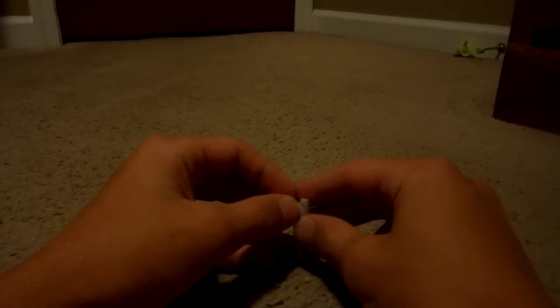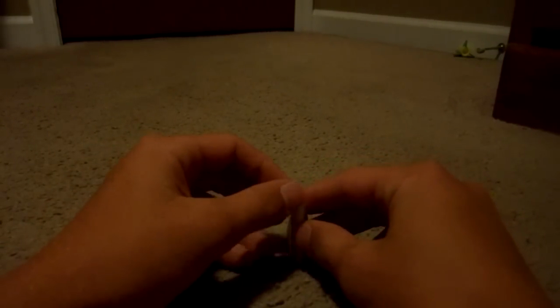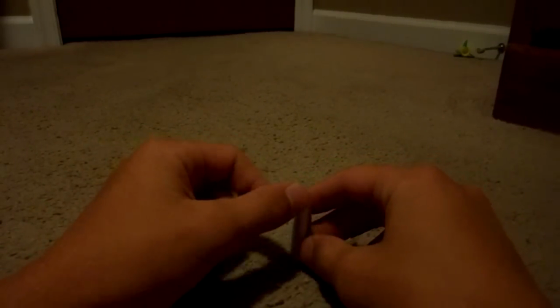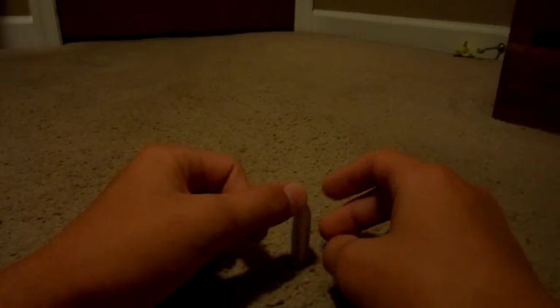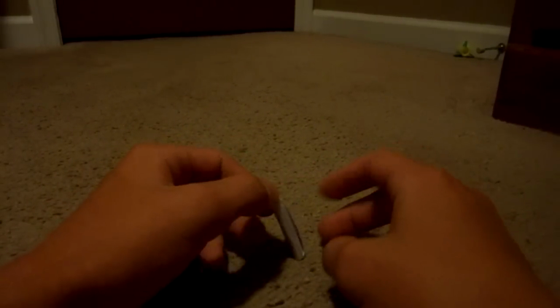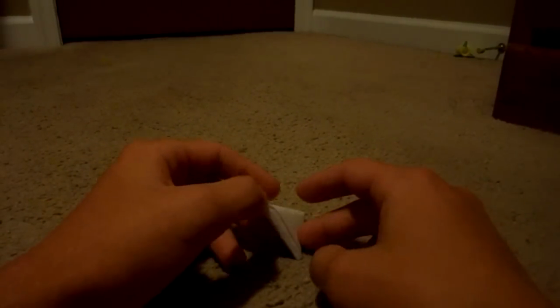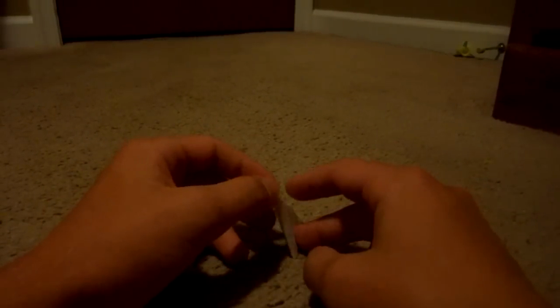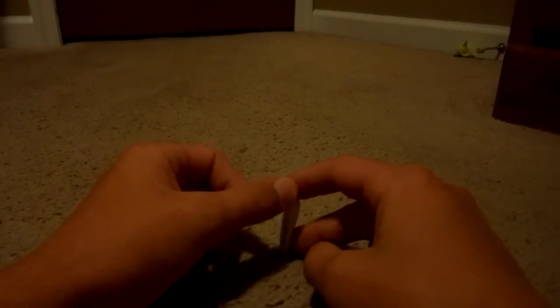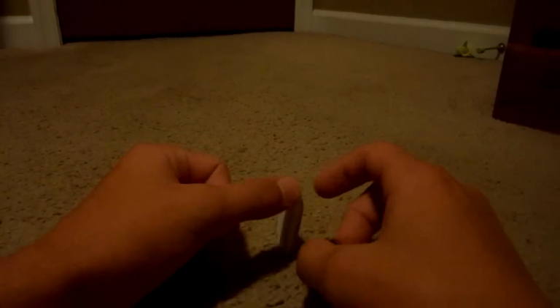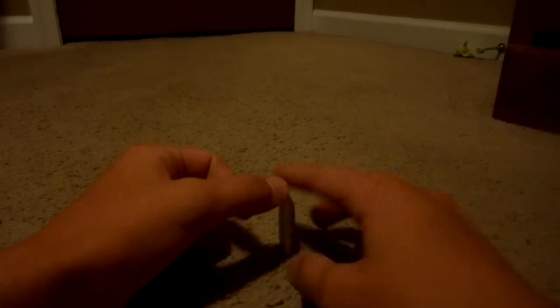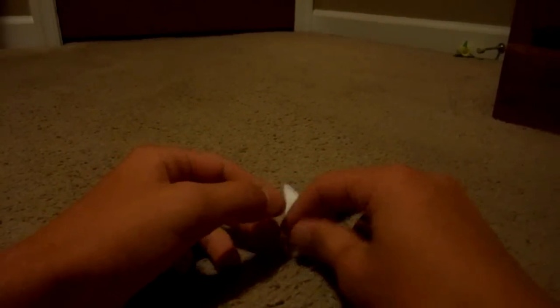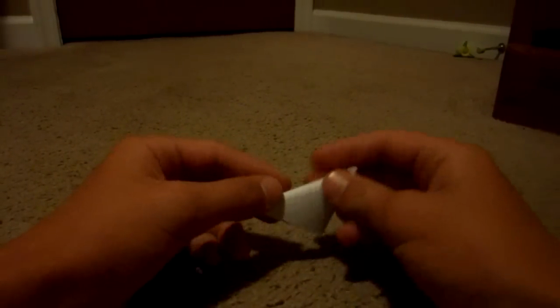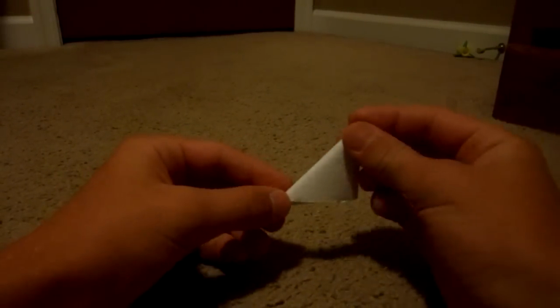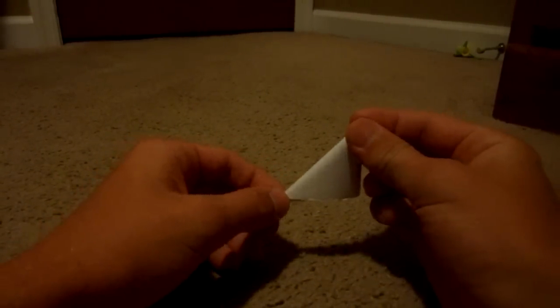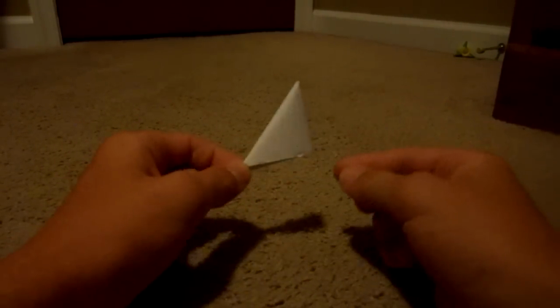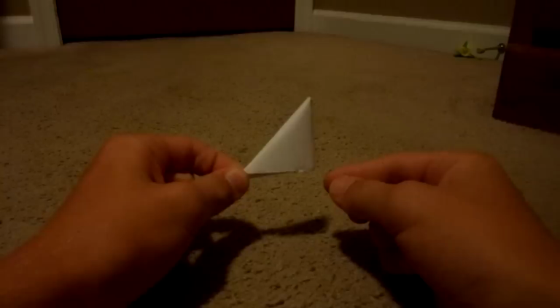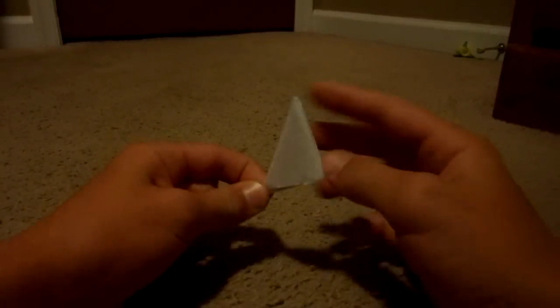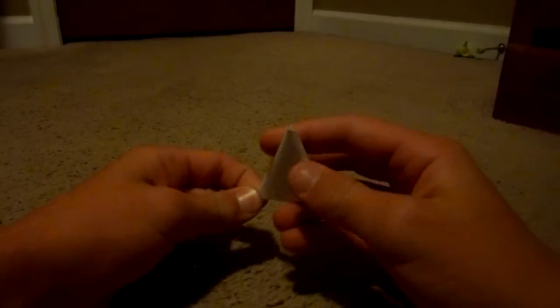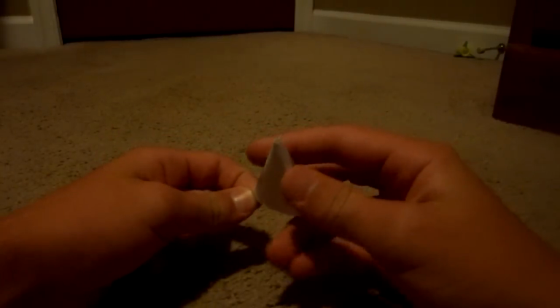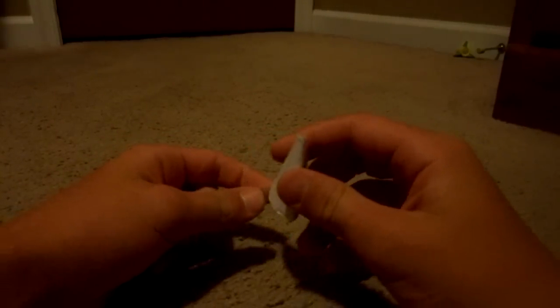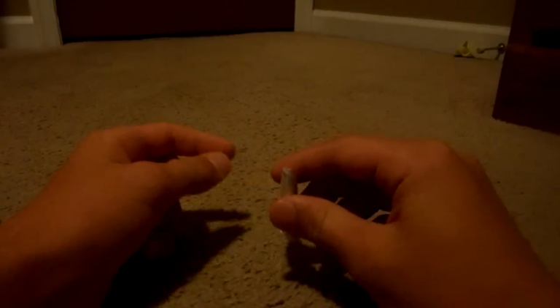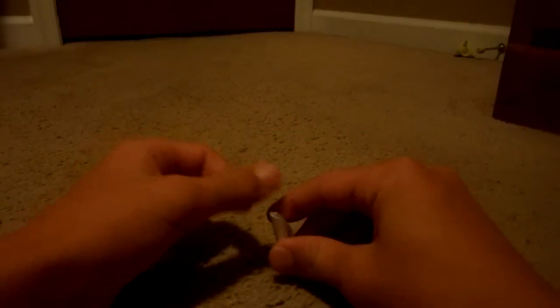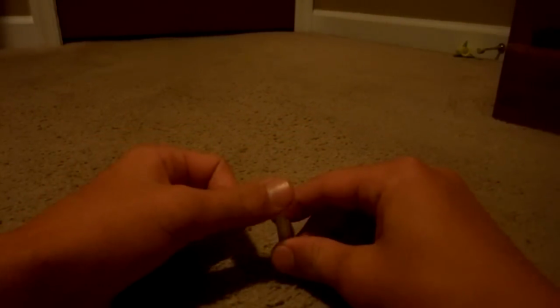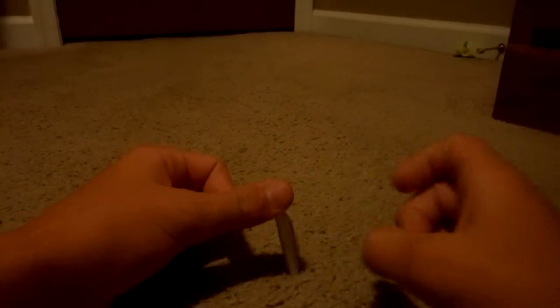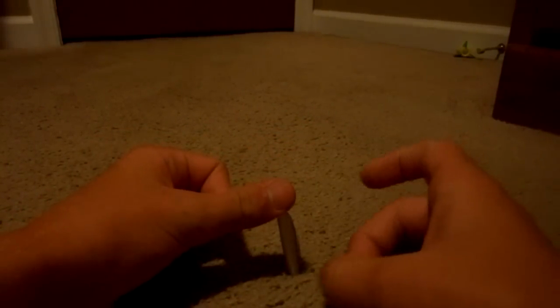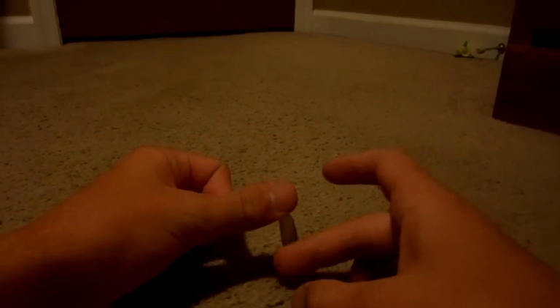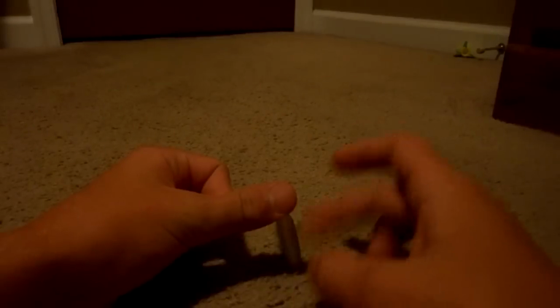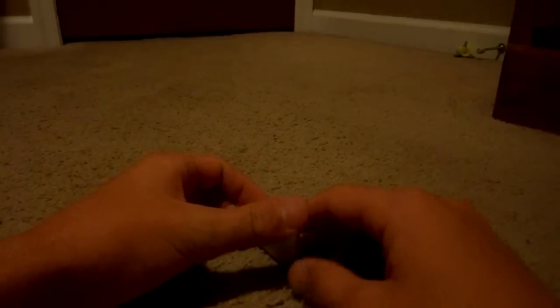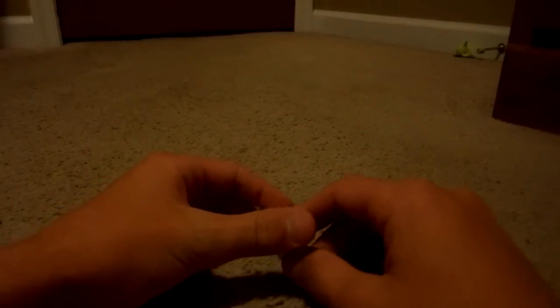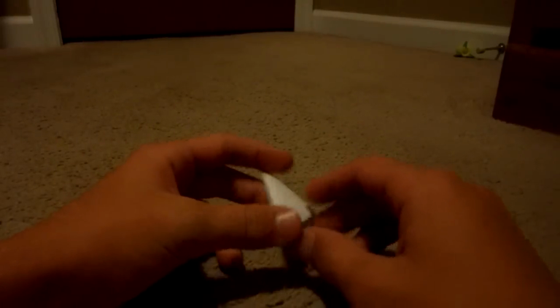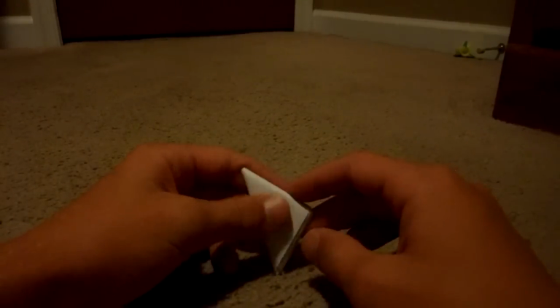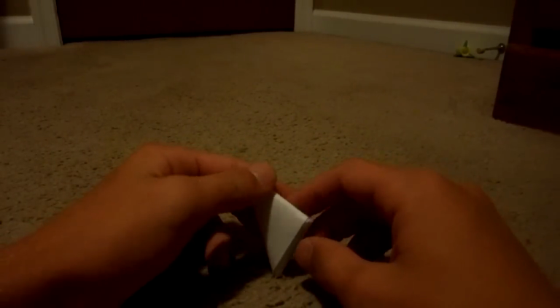And I just thought of one more. You just take the paper football like this, put it on the ground like that, and you just flick it.